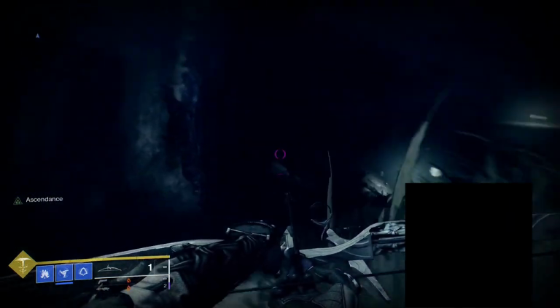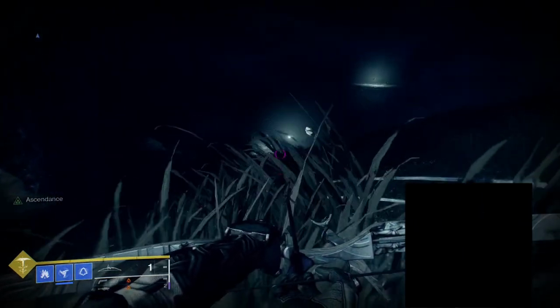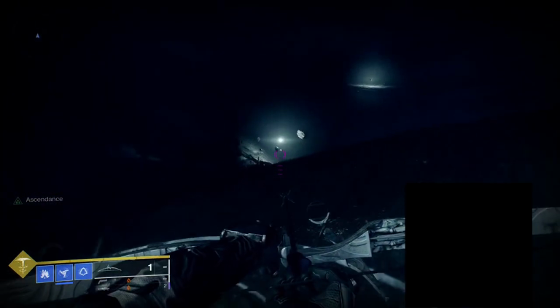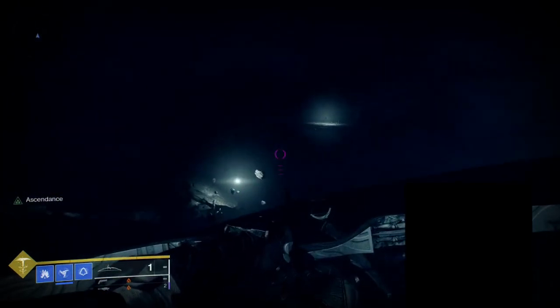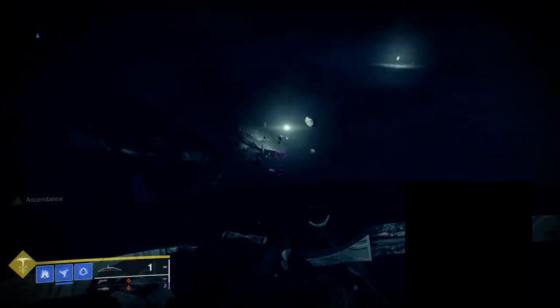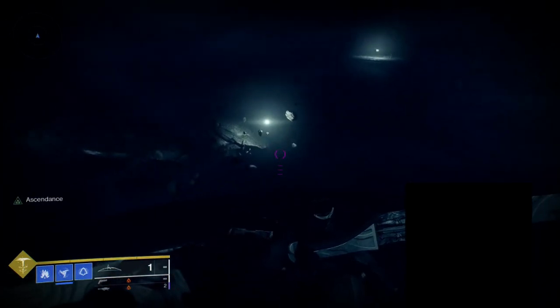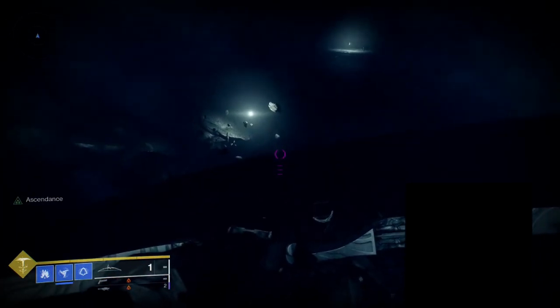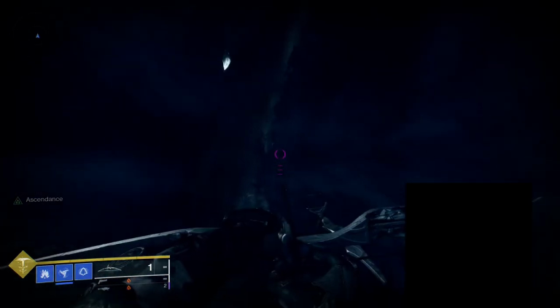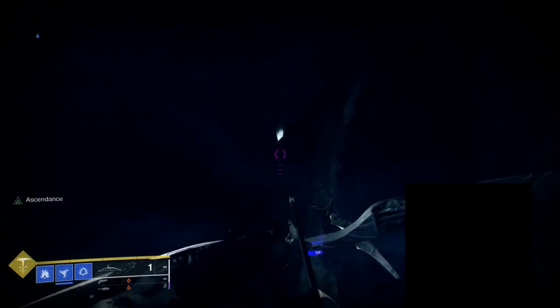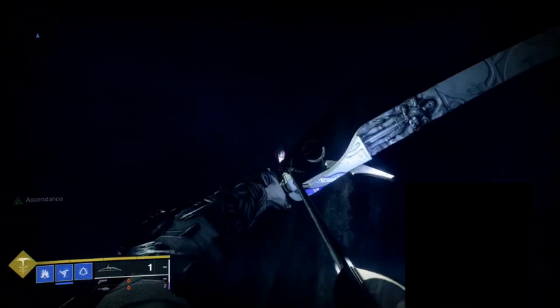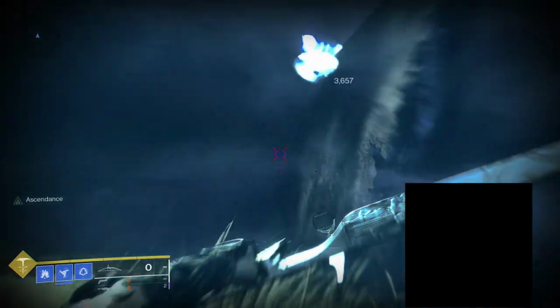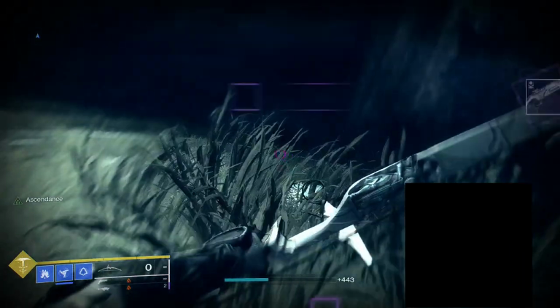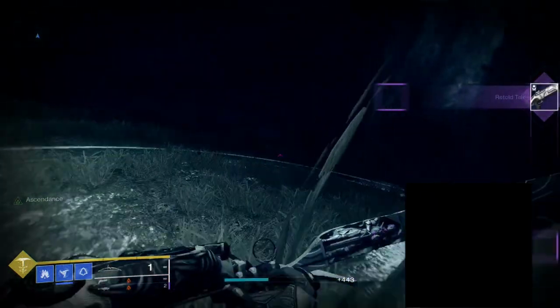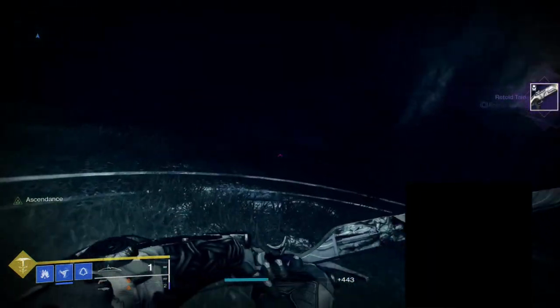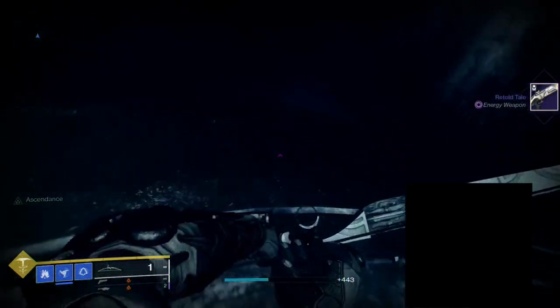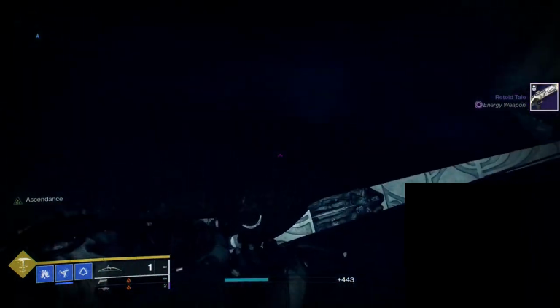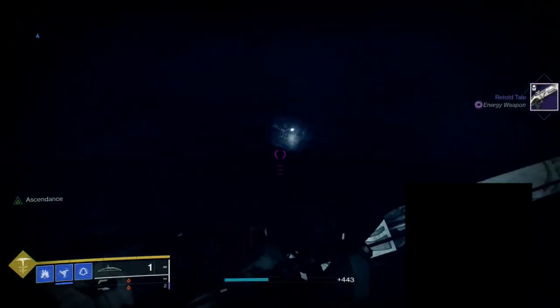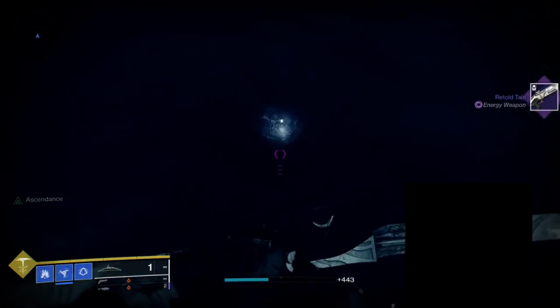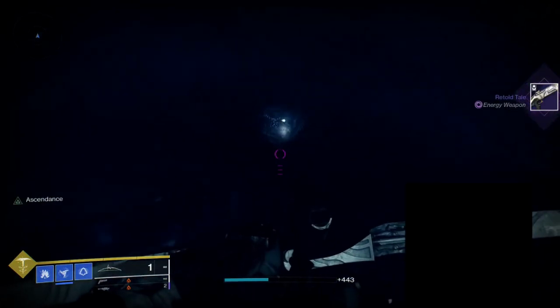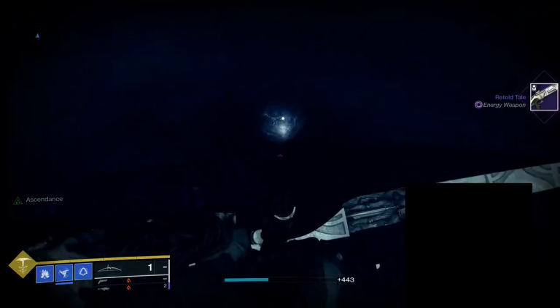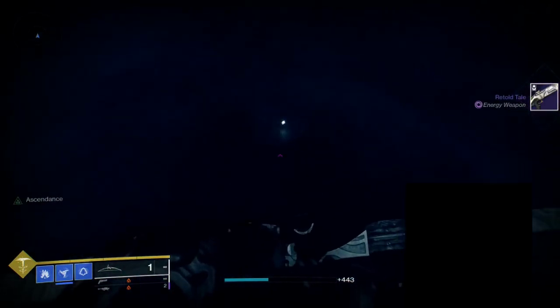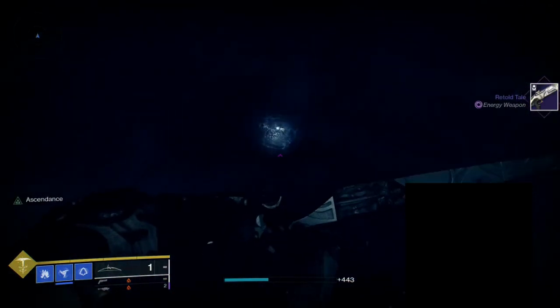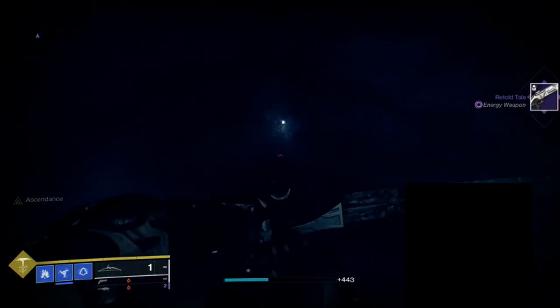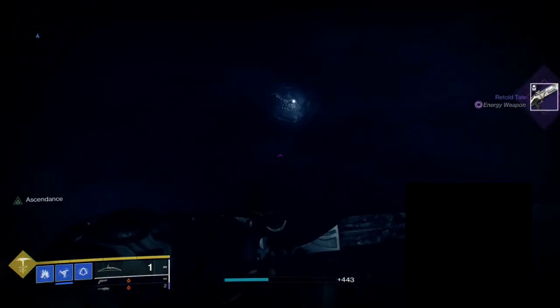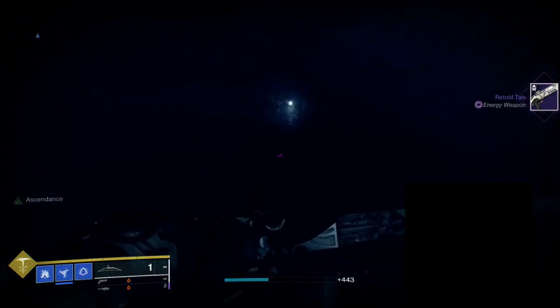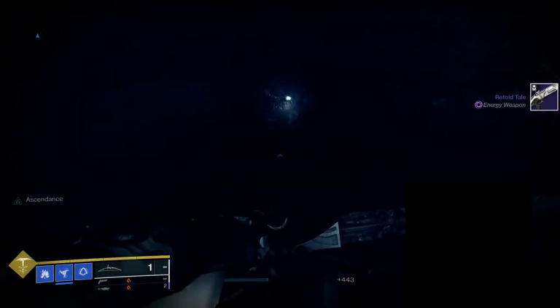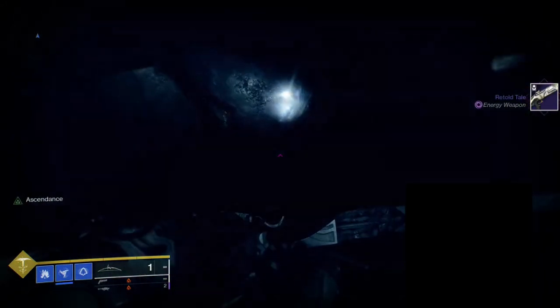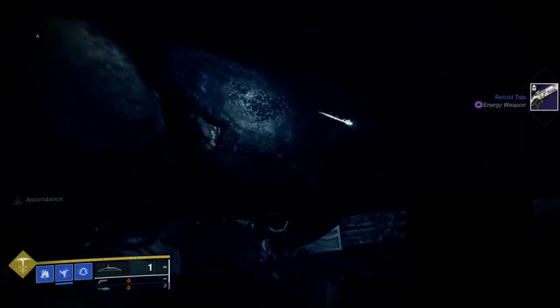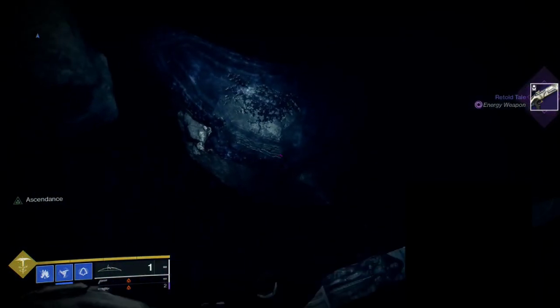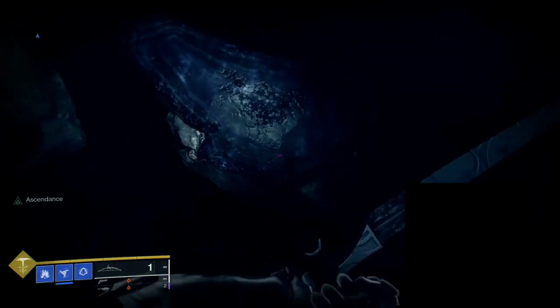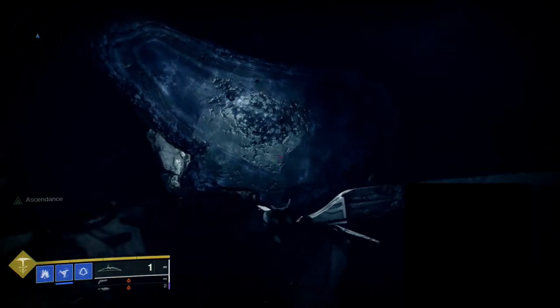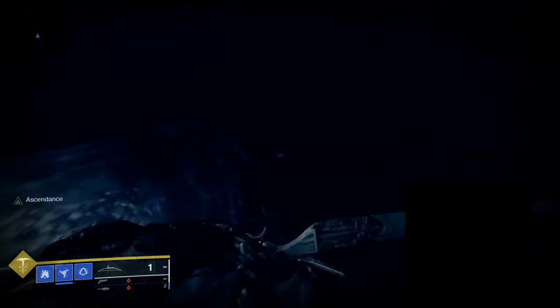The first egg — as you can see — once you get here, it's to the right and then up that sort of cliff side. Make sure you shoot that and then you can continue following Toland down.